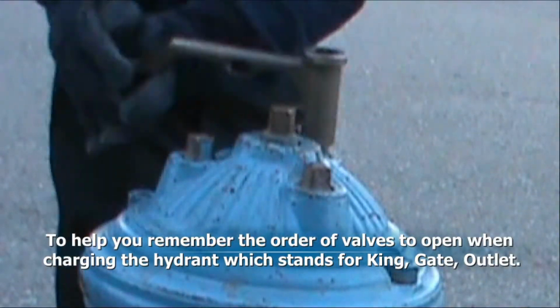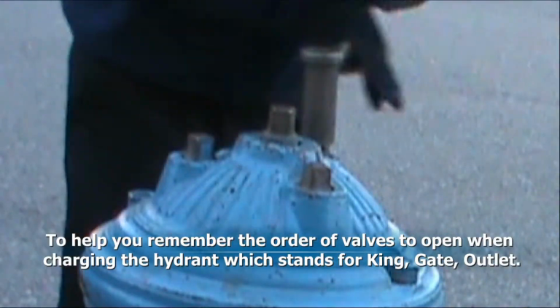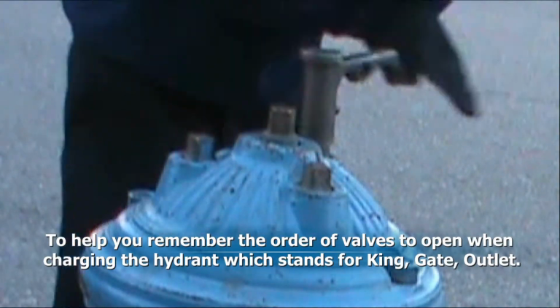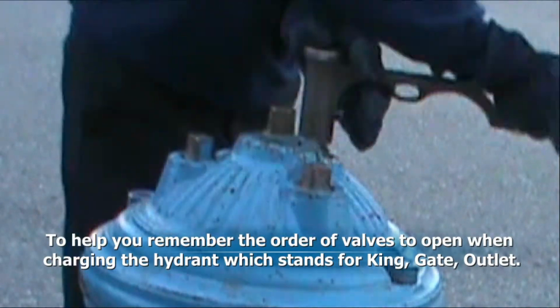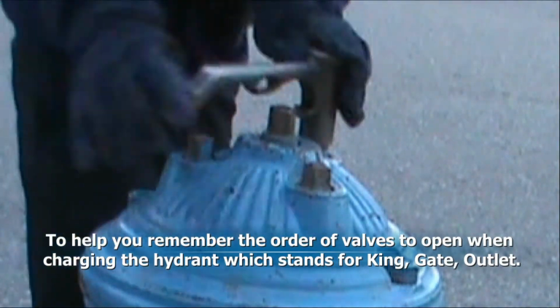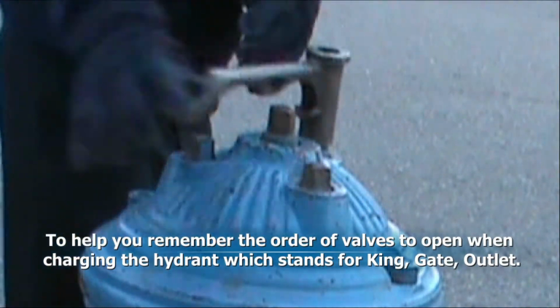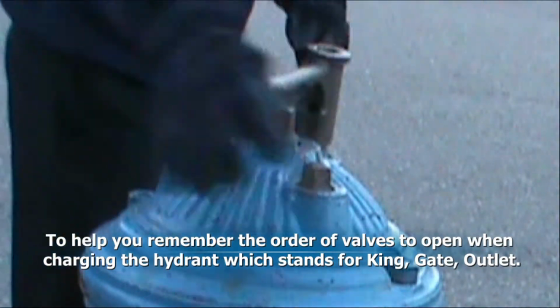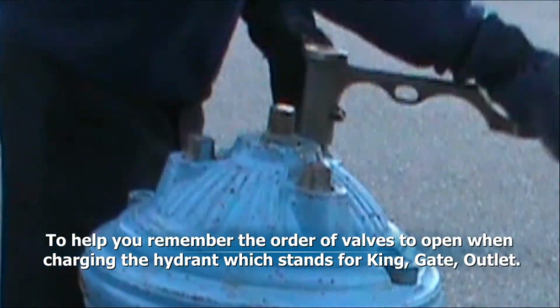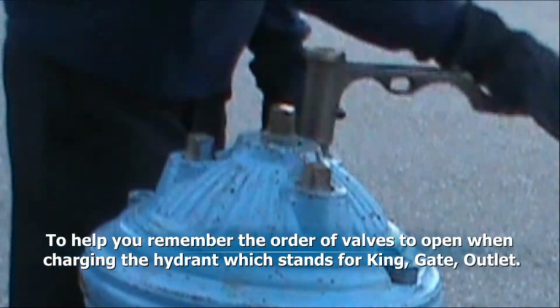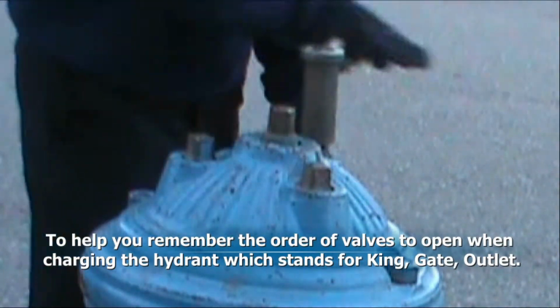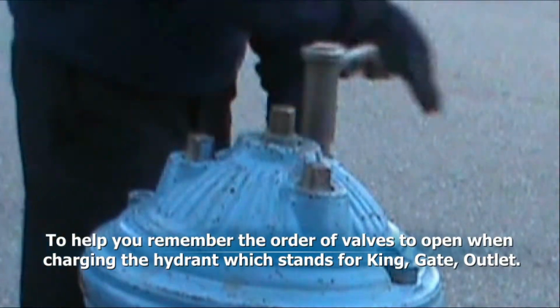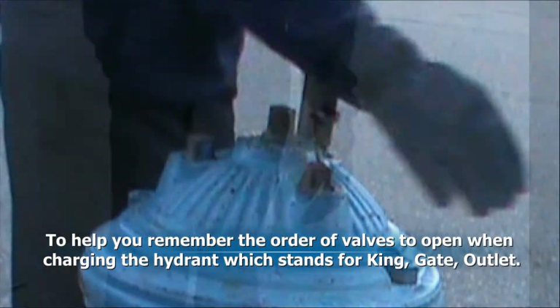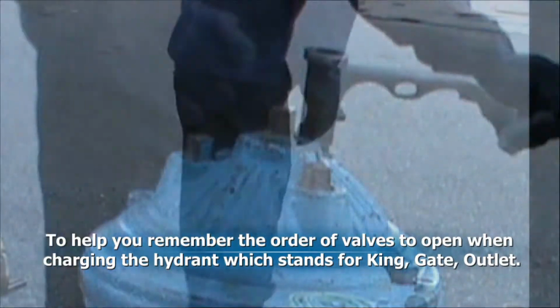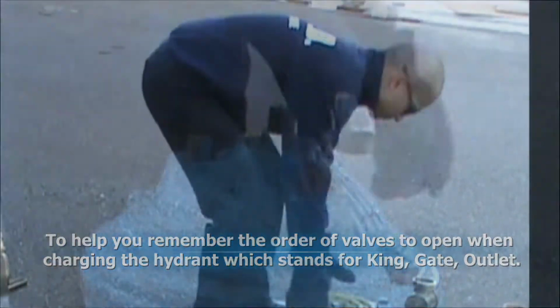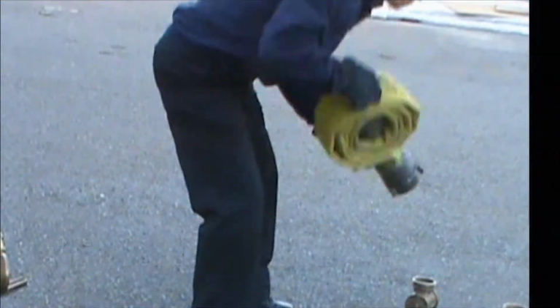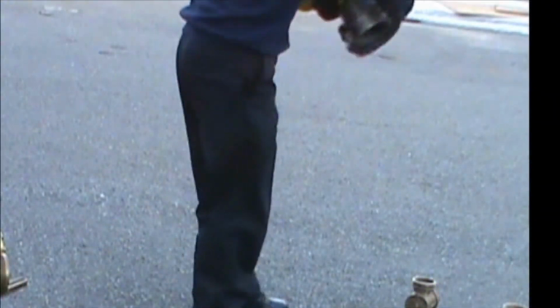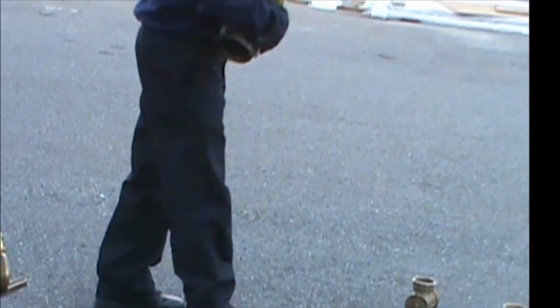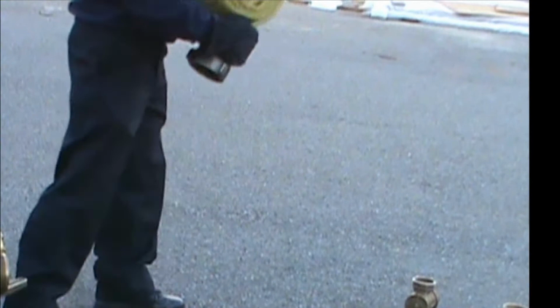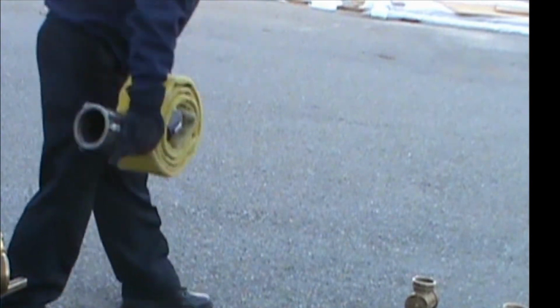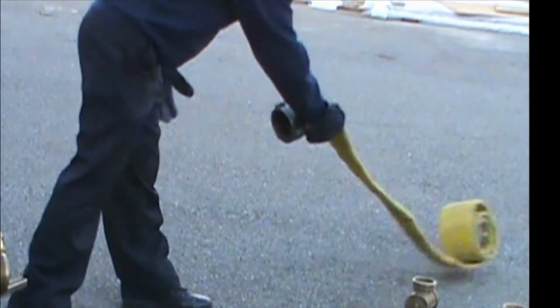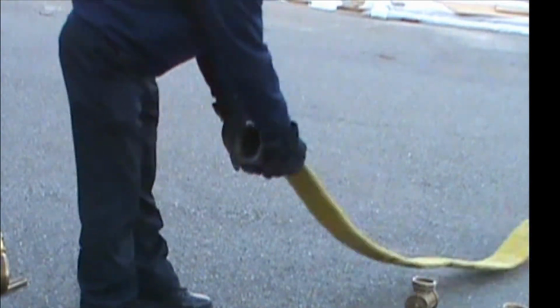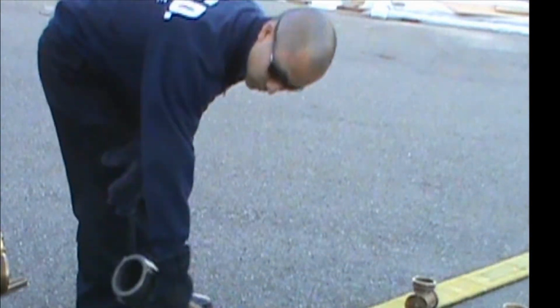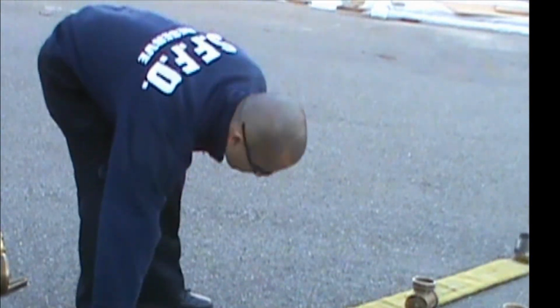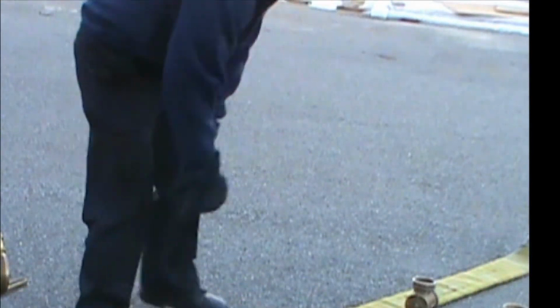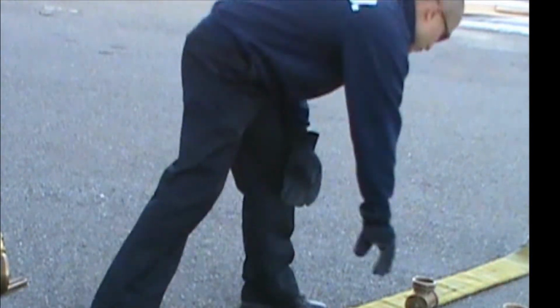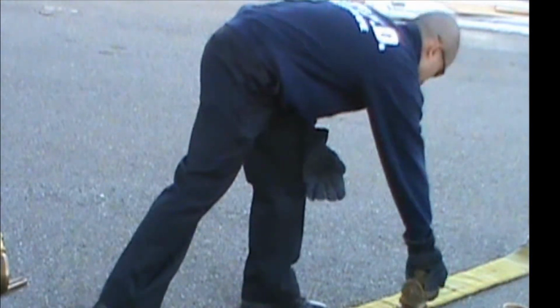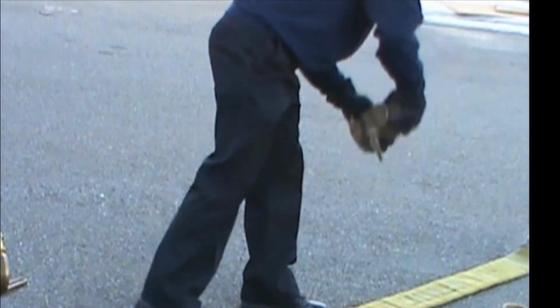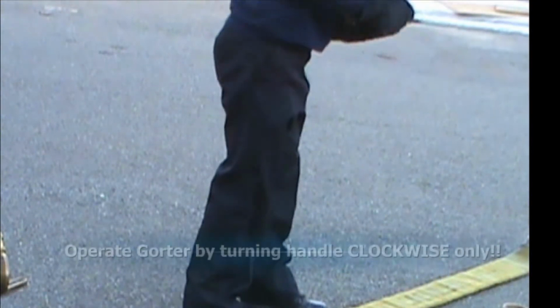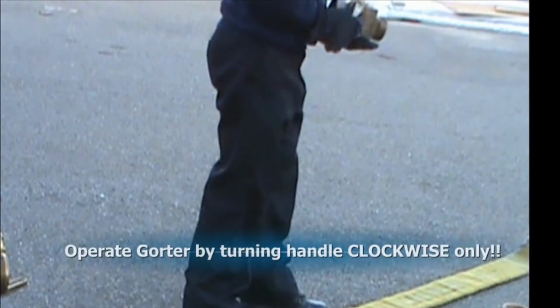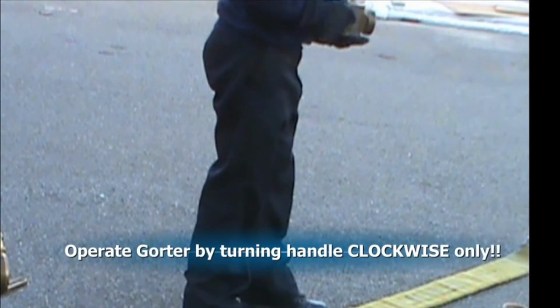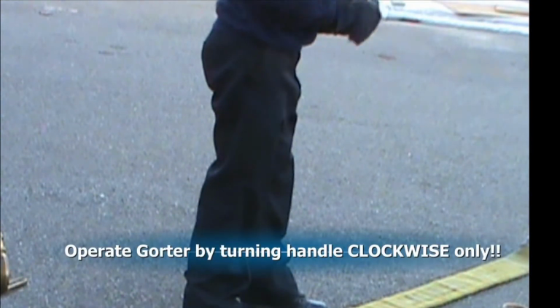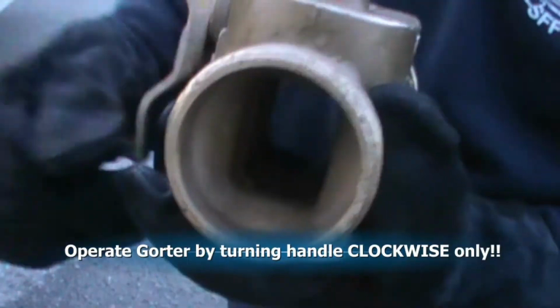Next, open the gate valve backing off a quarter turn. Now, flank out your first line. Check for a washer in the quarter and close it.